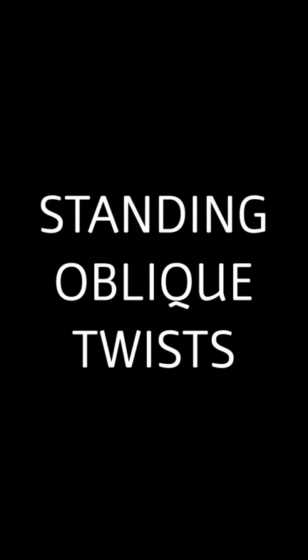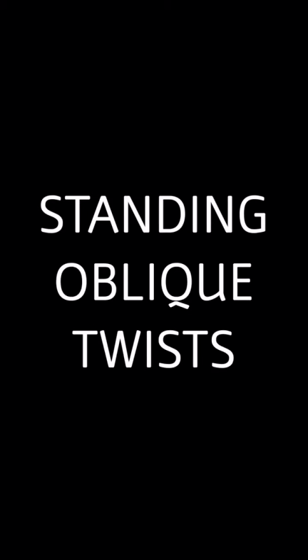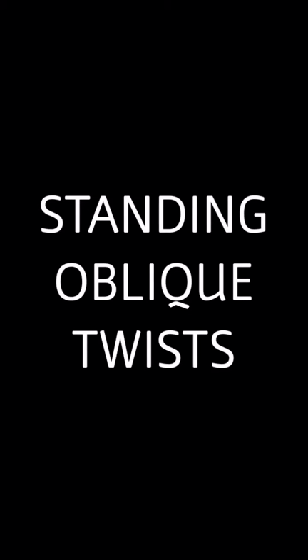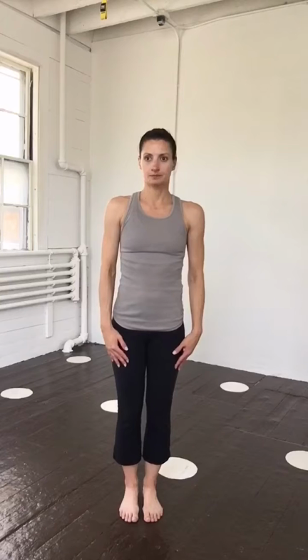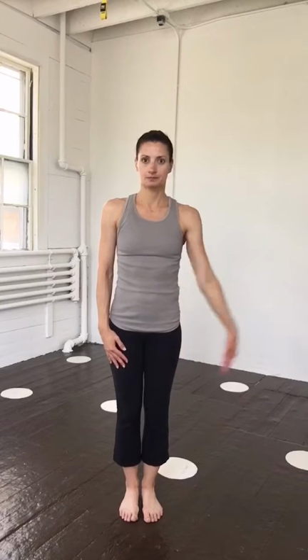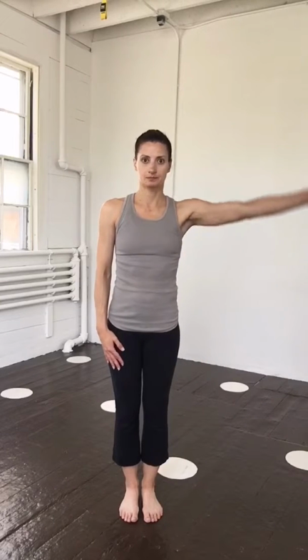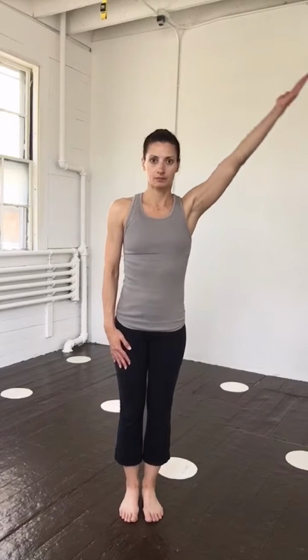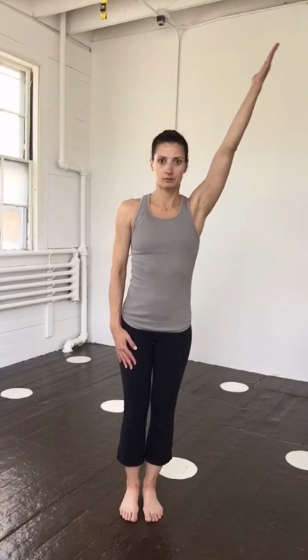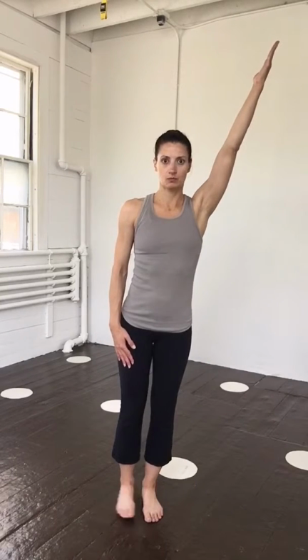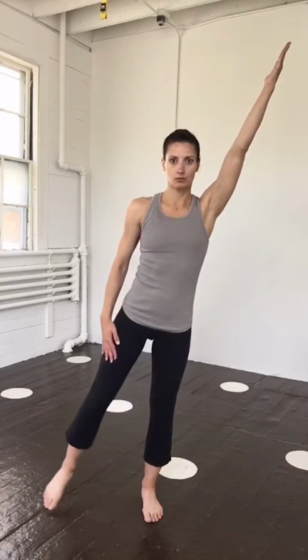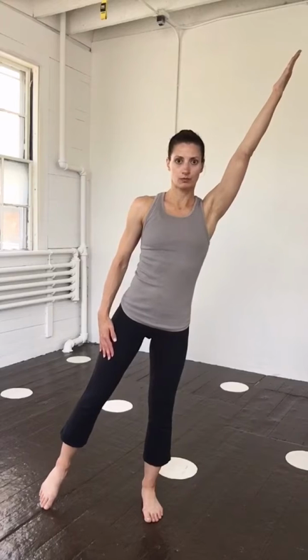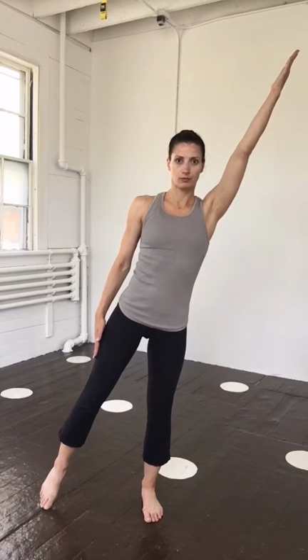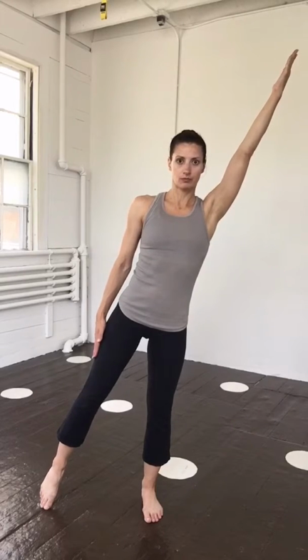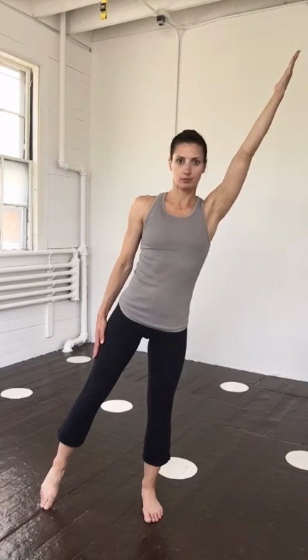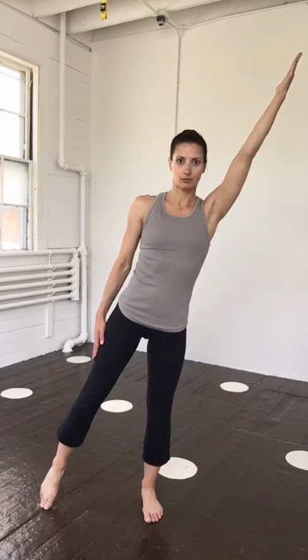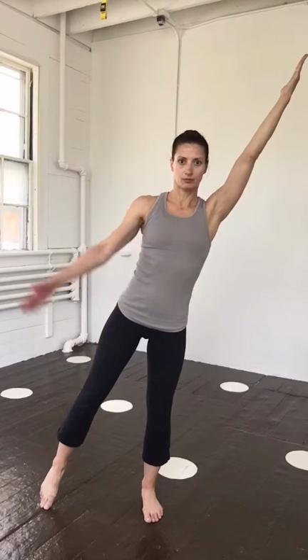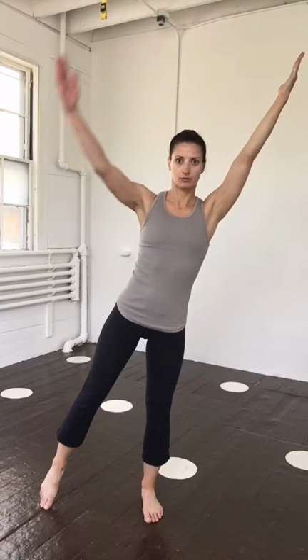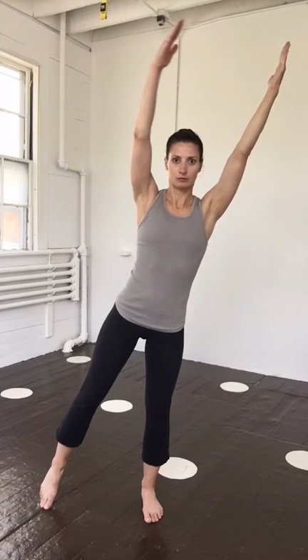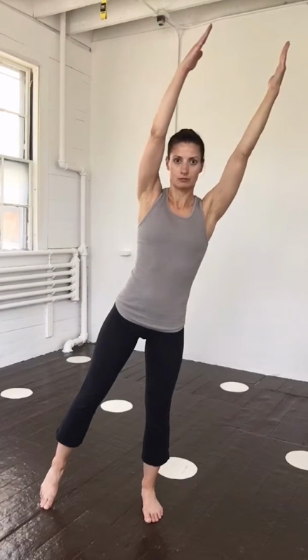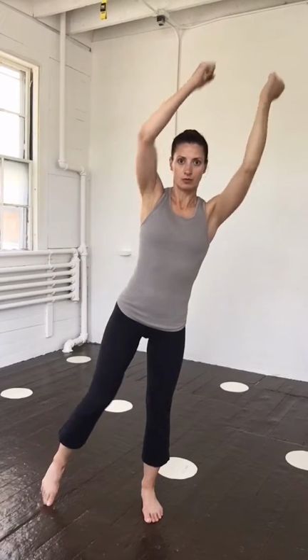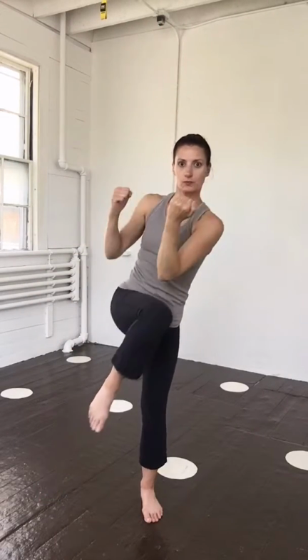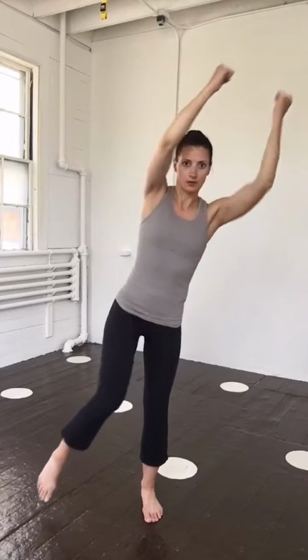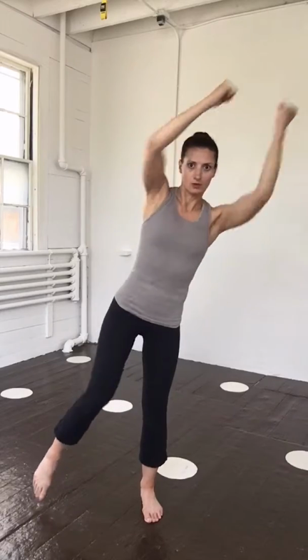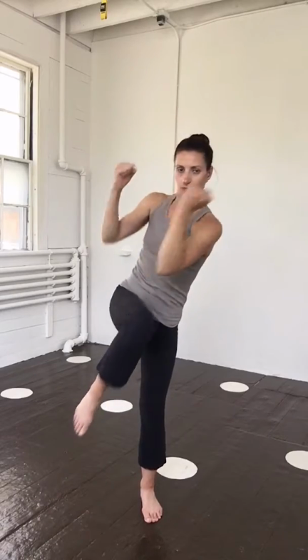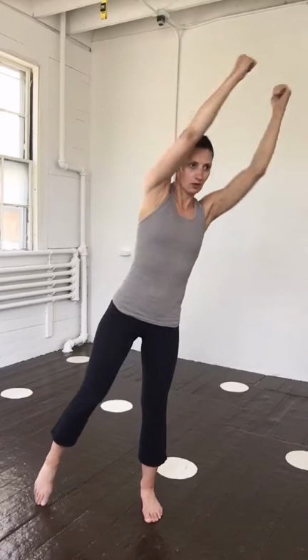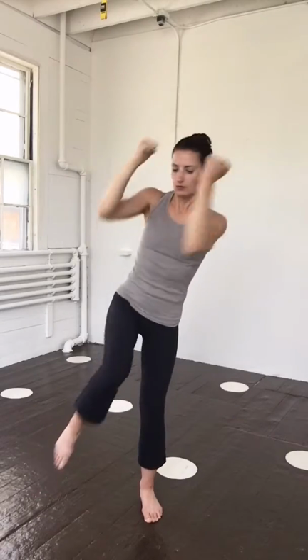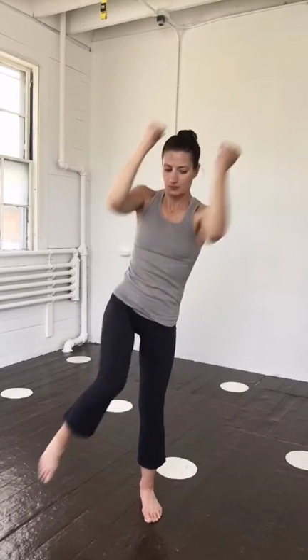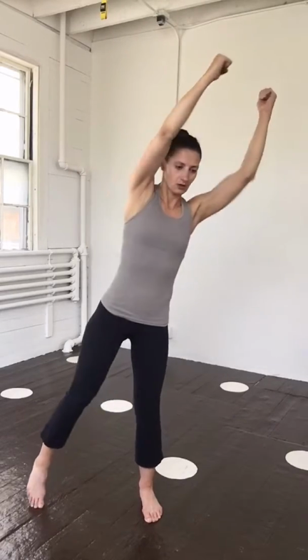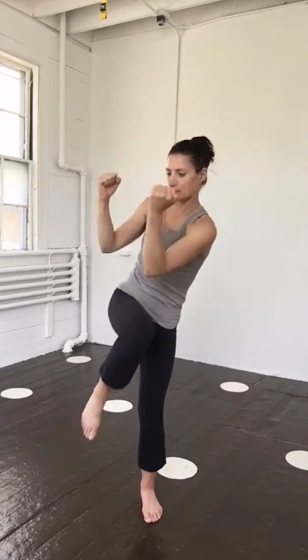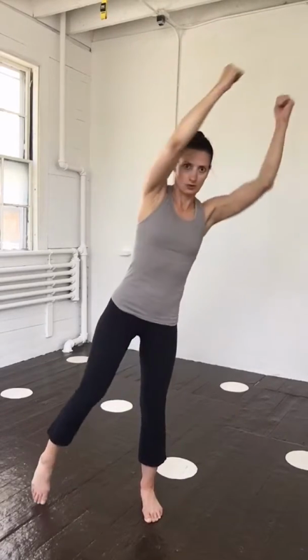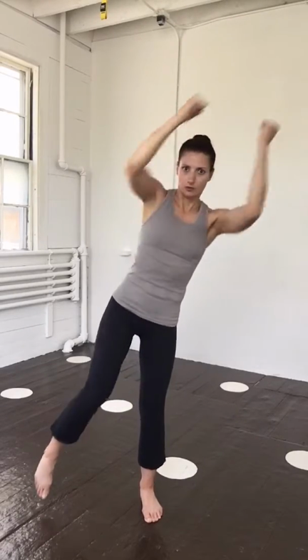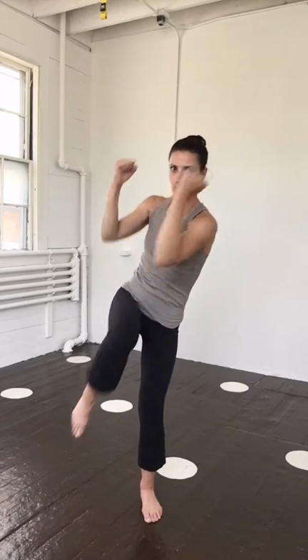Standing oblique twists. Standing legs together, bring one leg out to the side, touching just the toe to the floor and keeping the leg long. Lean away from that leg. Reach one or both arms up overhead.